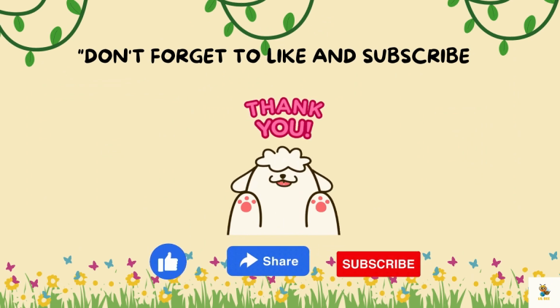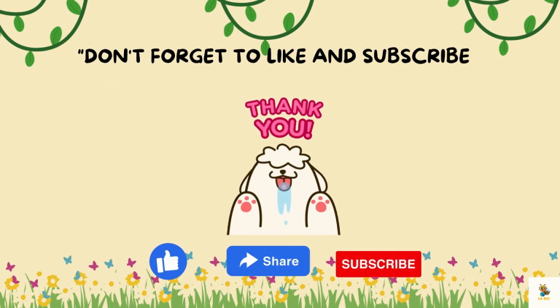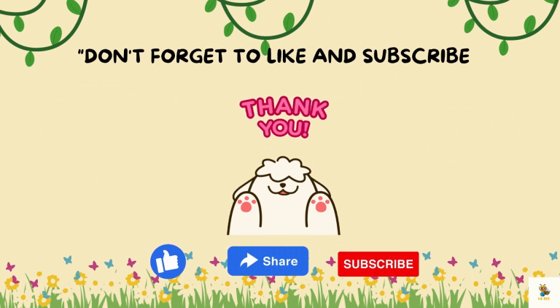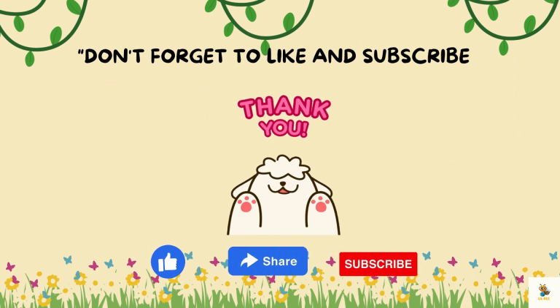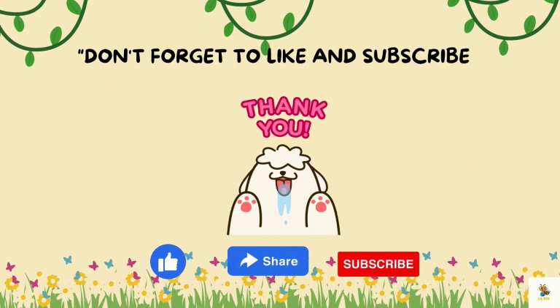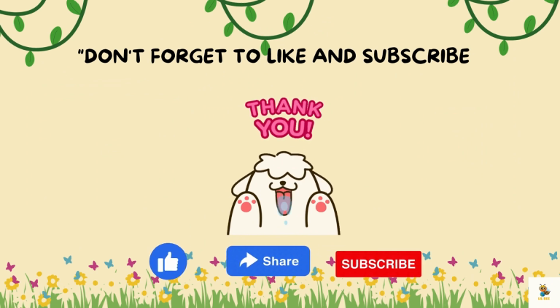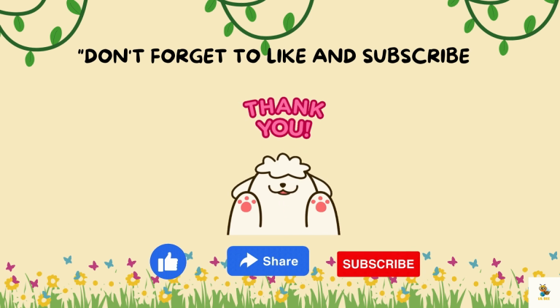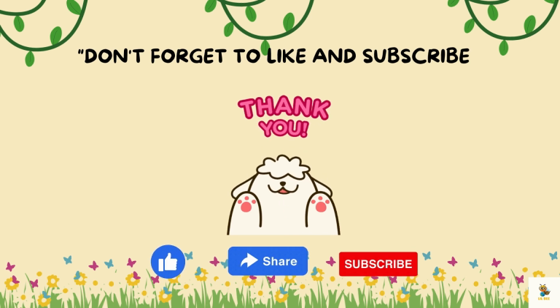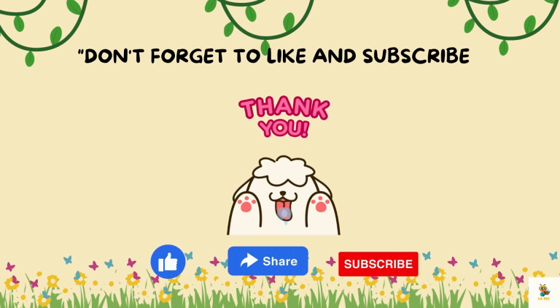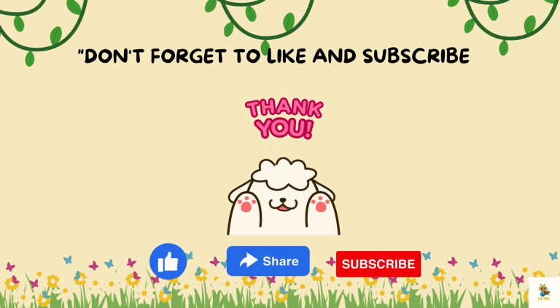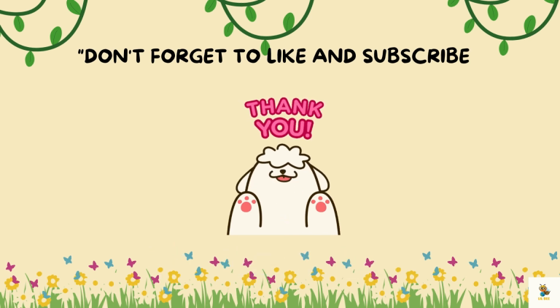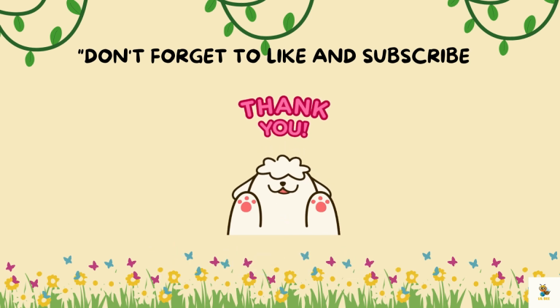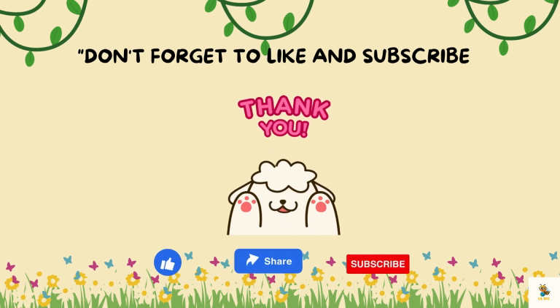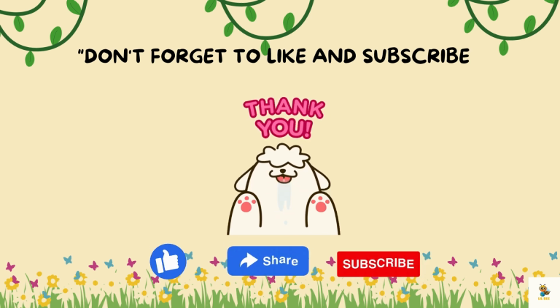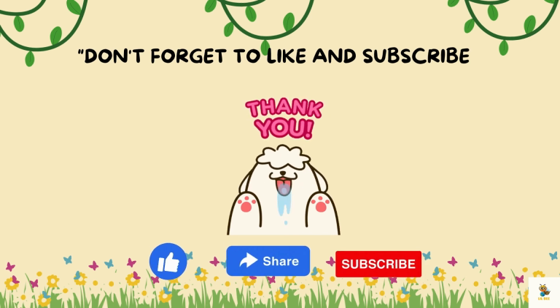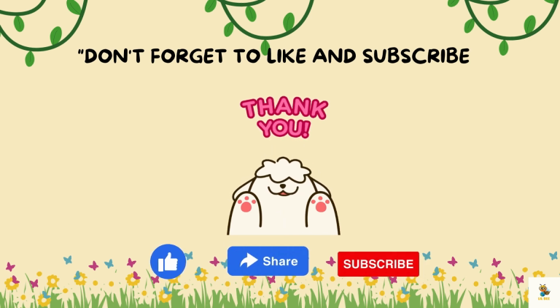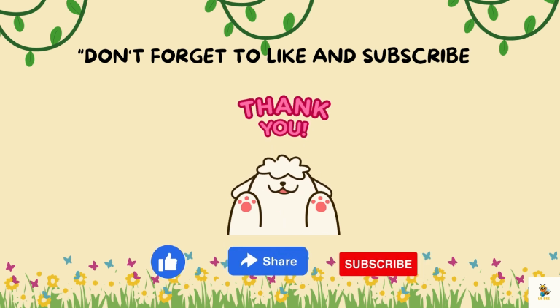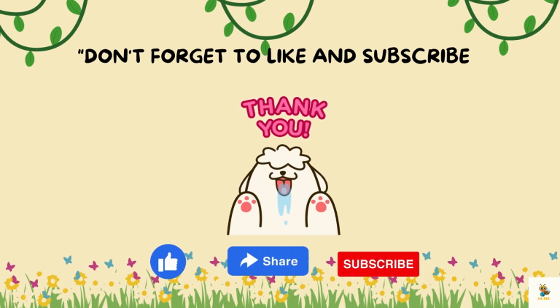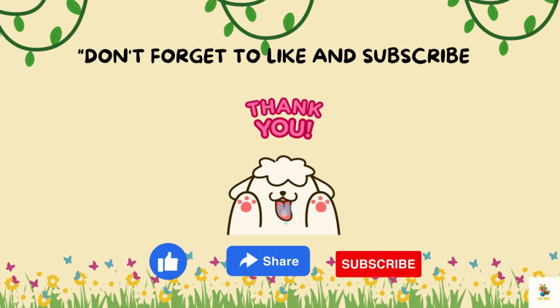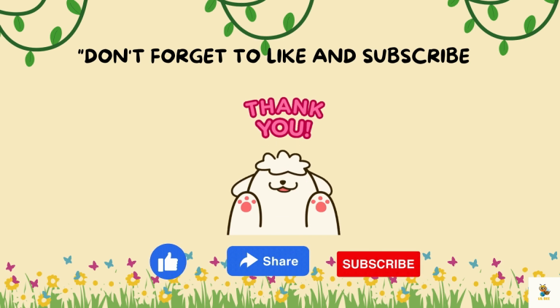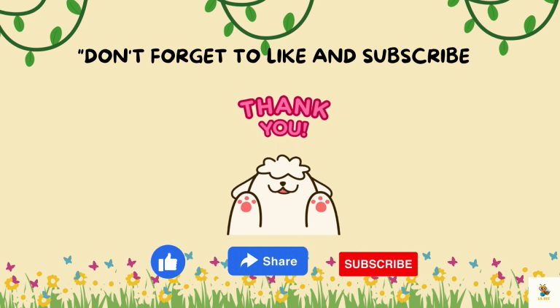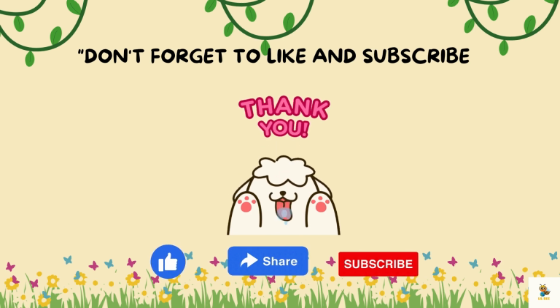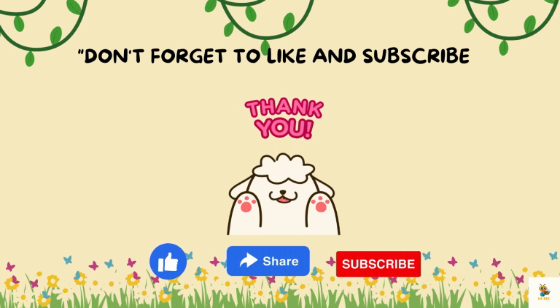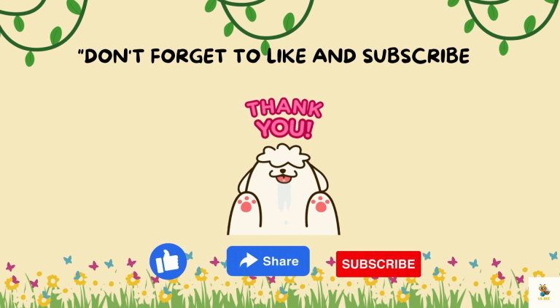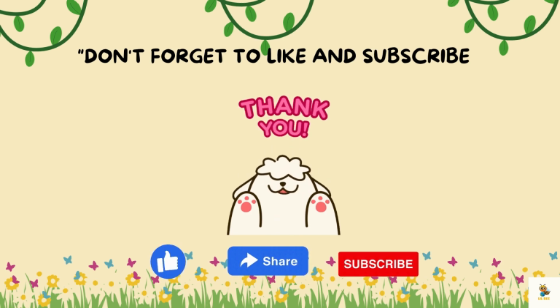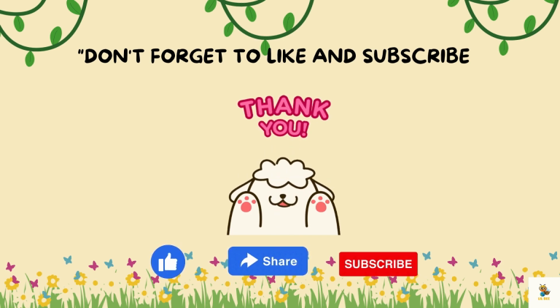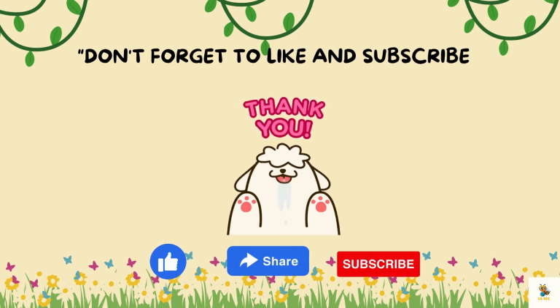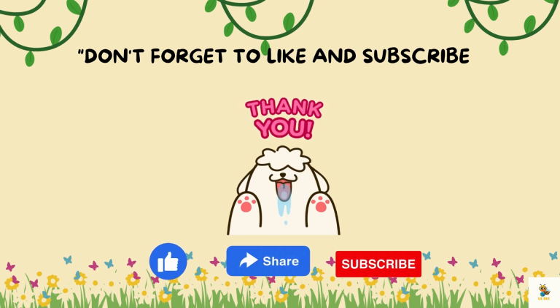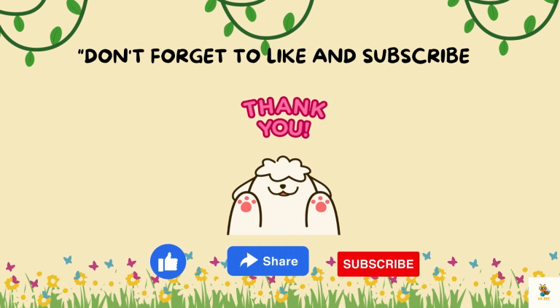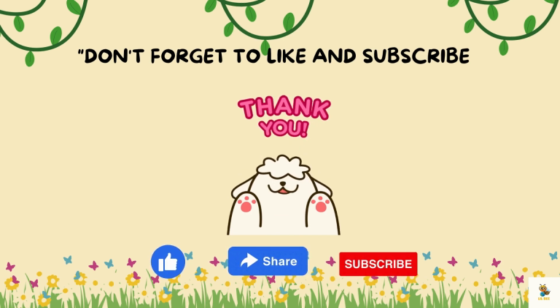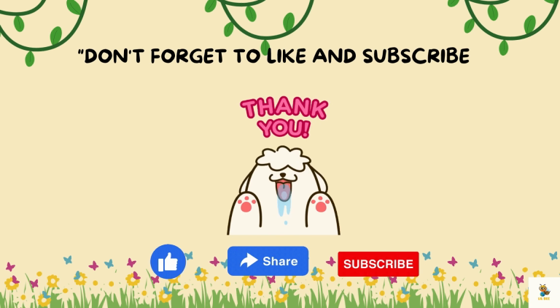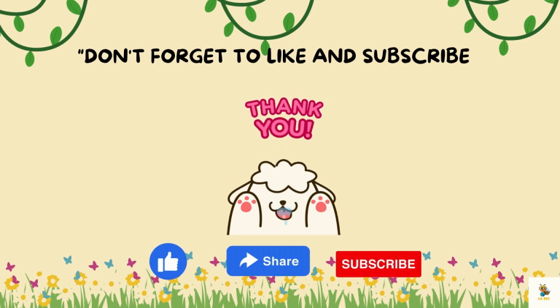Don't forget to like, subscribe, and hit the notification bell to stay updated on more exciting explorations with Little Bee. Until next time, happy exploring little friends. Bye bye!